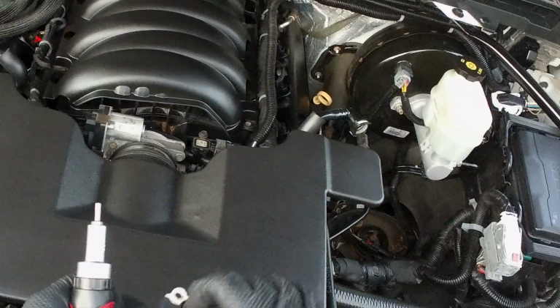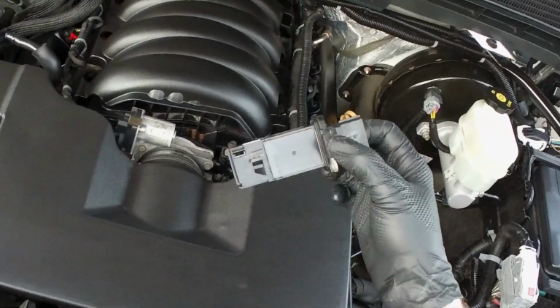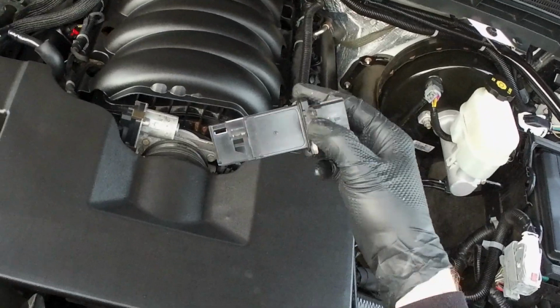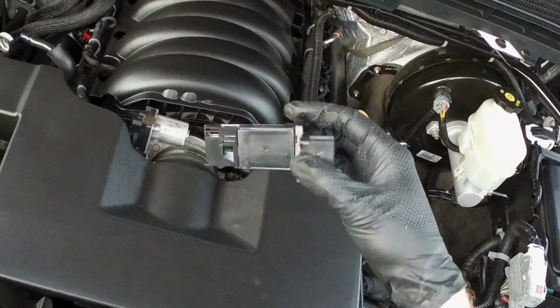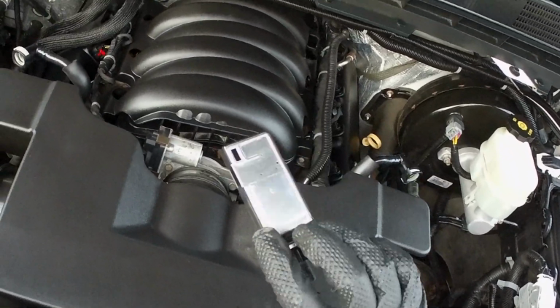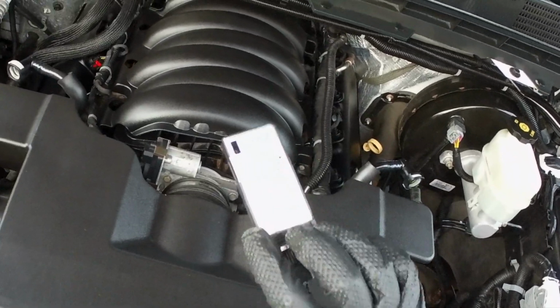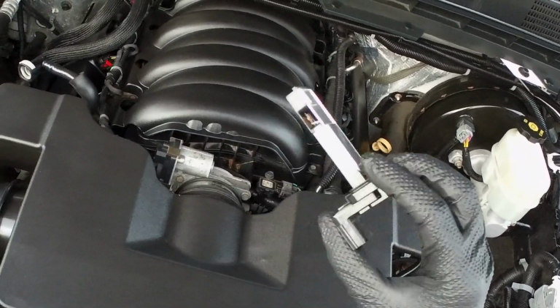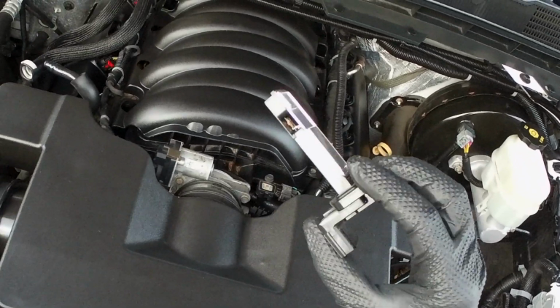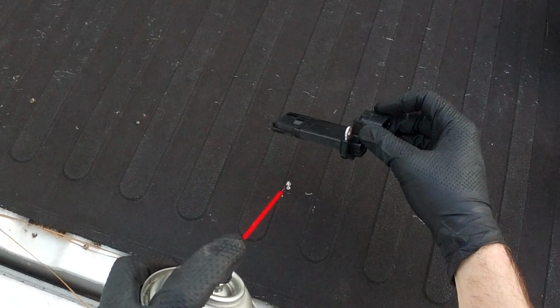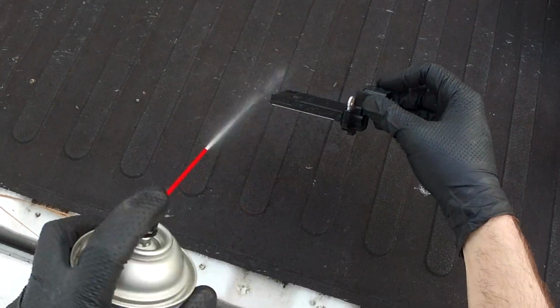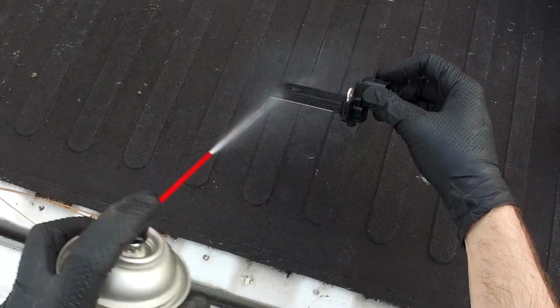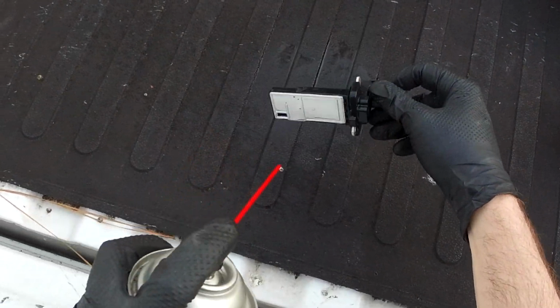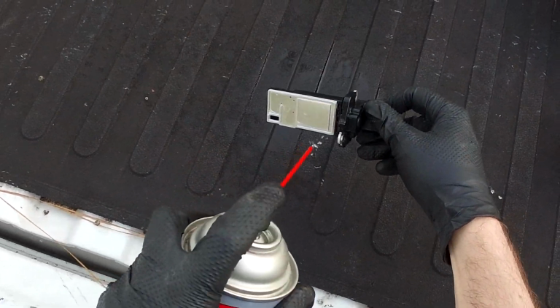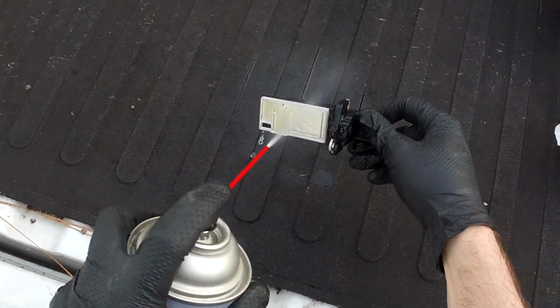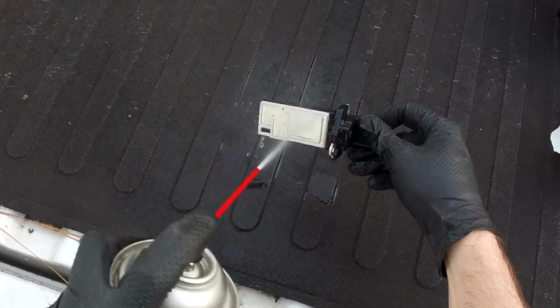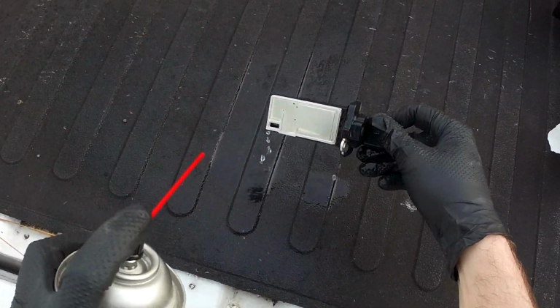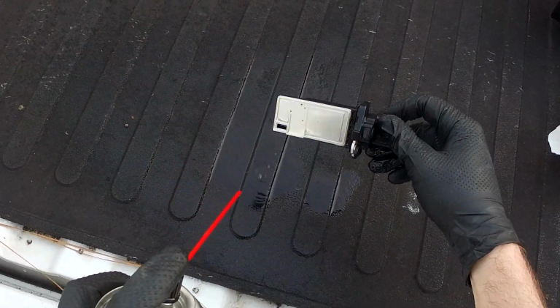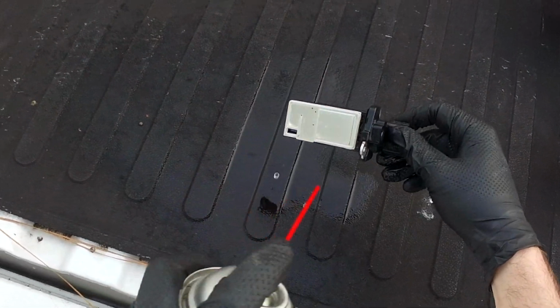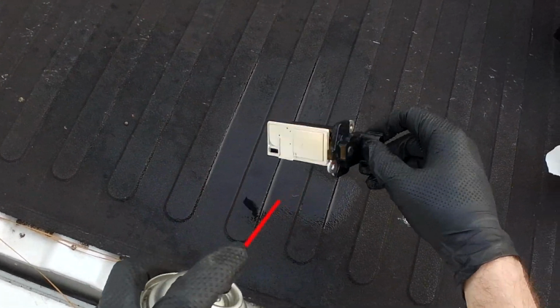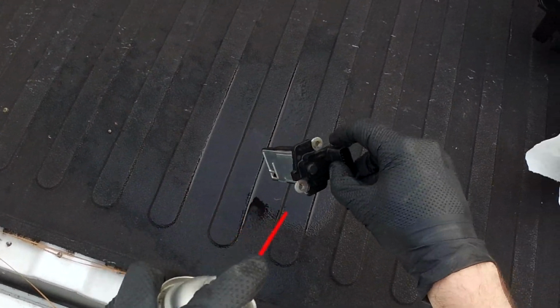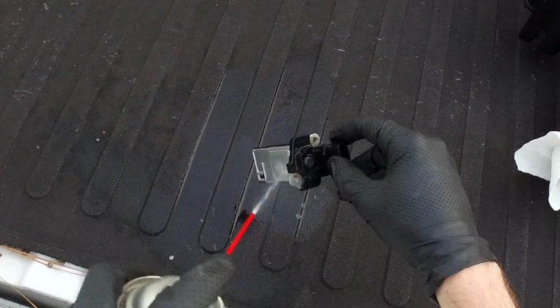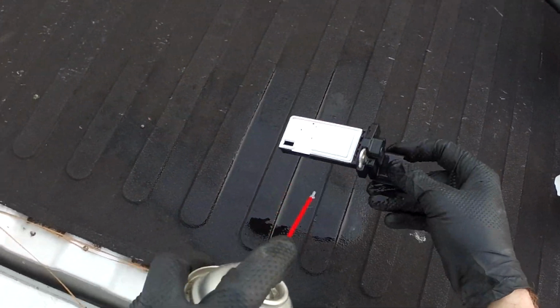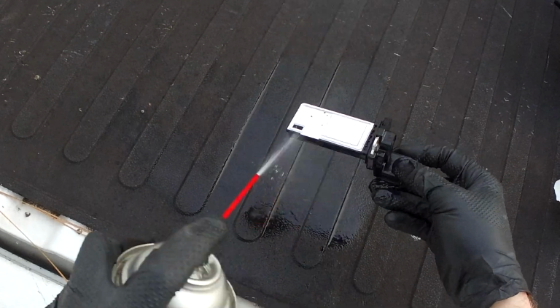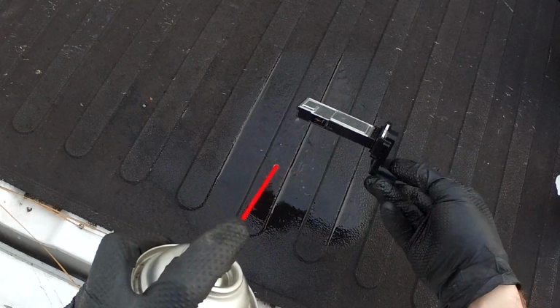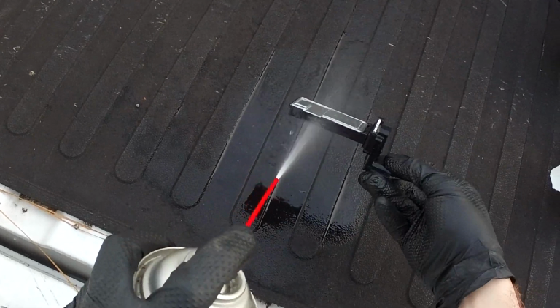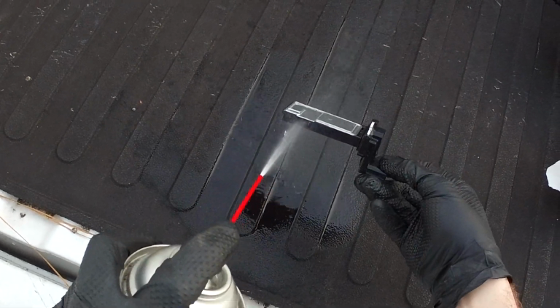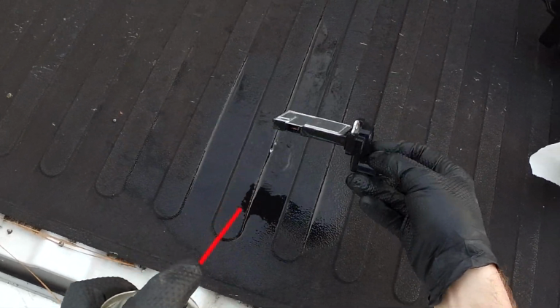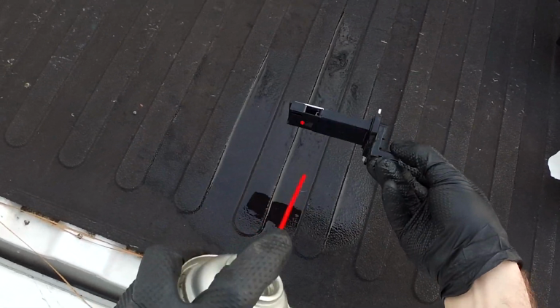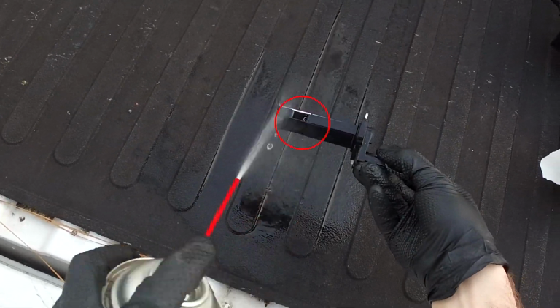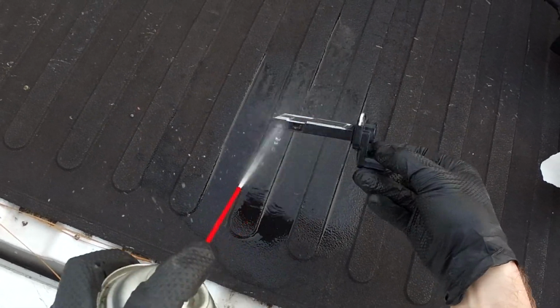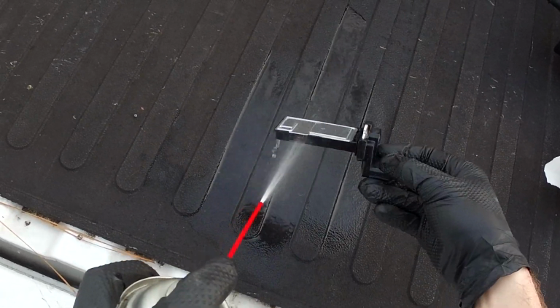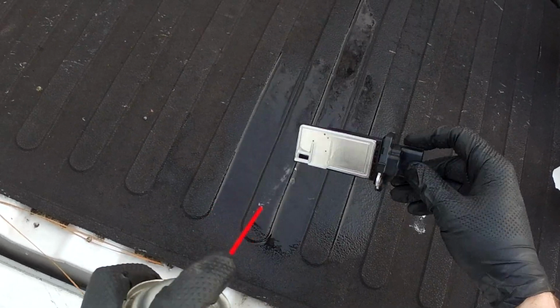This is what the MAF sensor looks like. We're not going to touch or brush or wipe anything here. Just soak all sides of this thing thoroughly from multiple angles, set it aside for 15 minutes to fully dry, and then reassemble, making sure the opening in the side is facing the air filter.